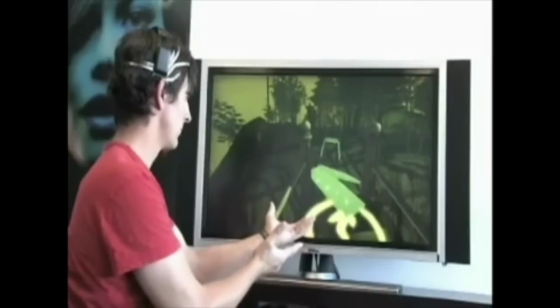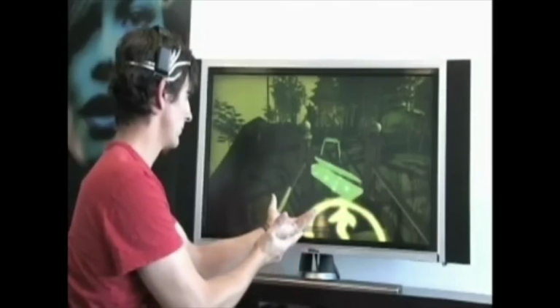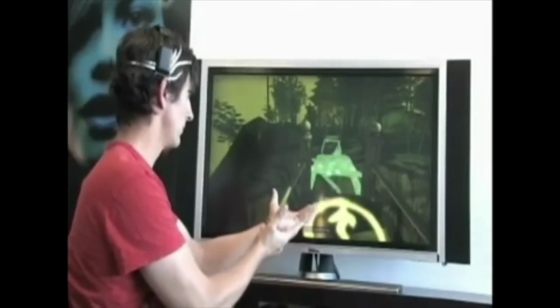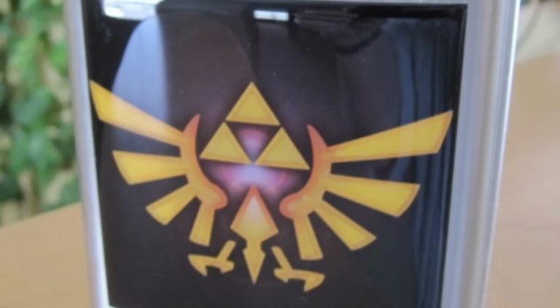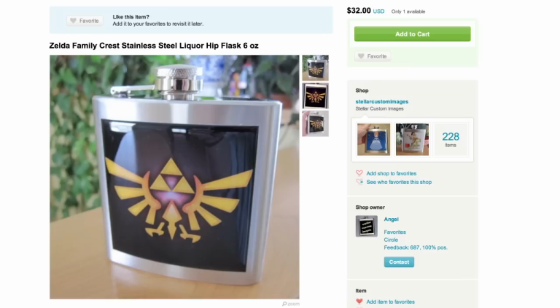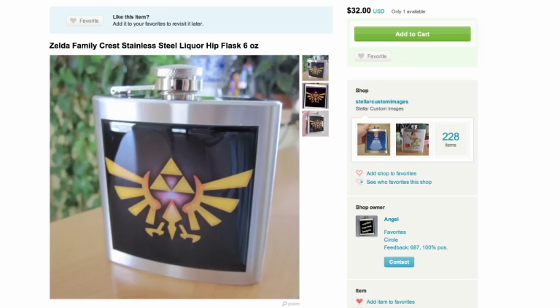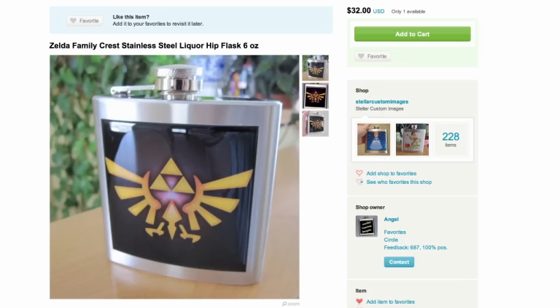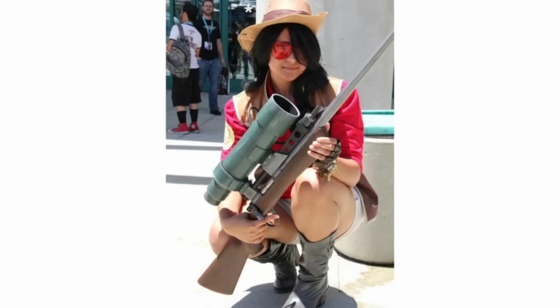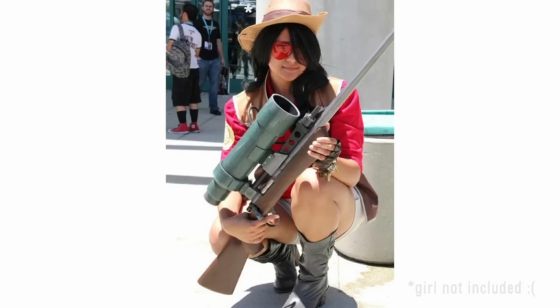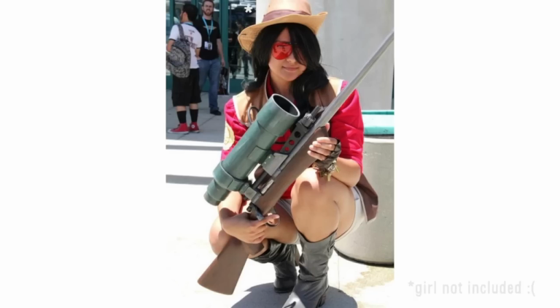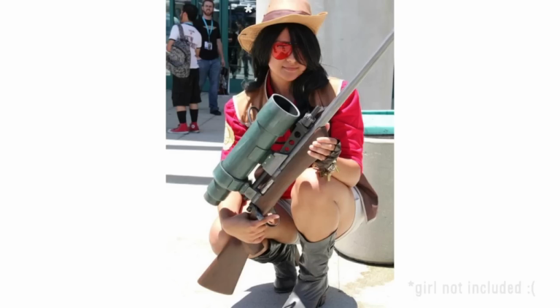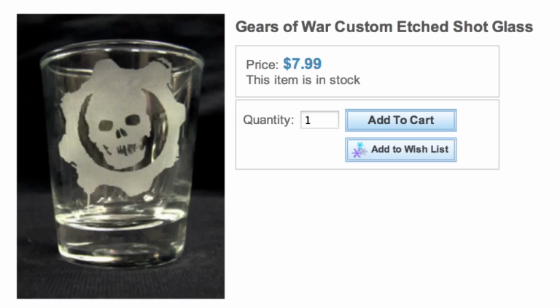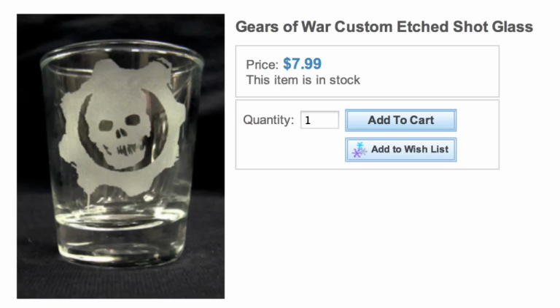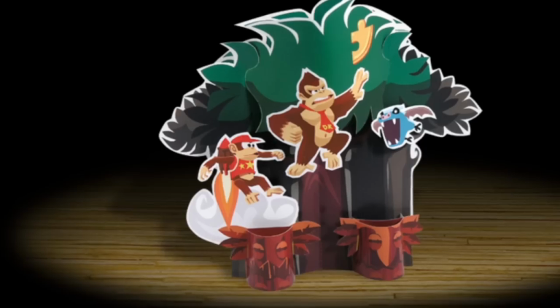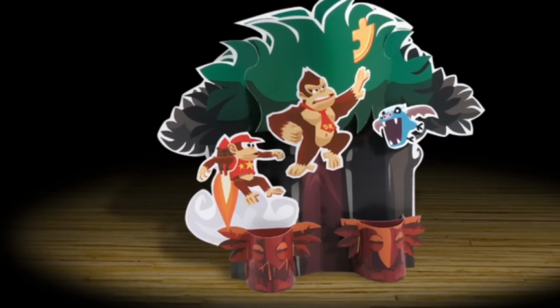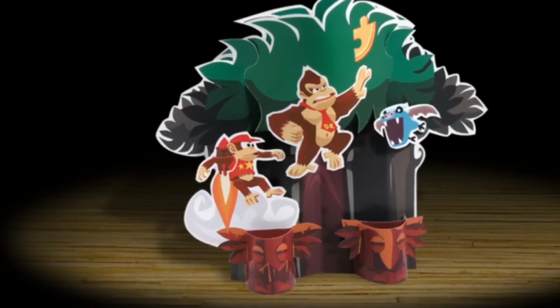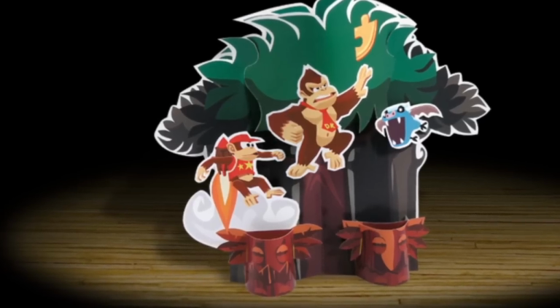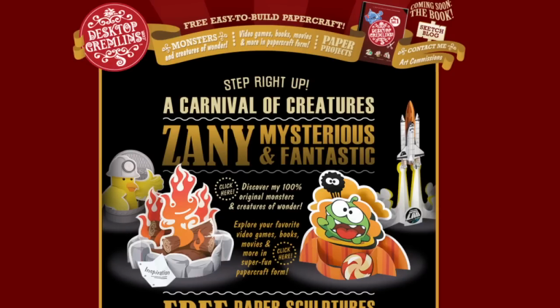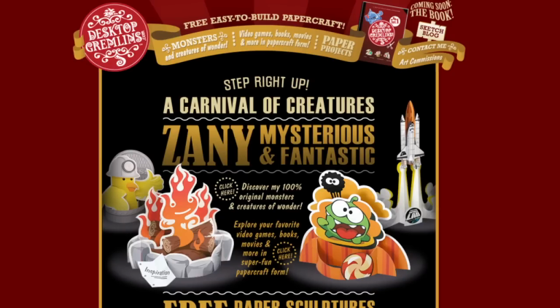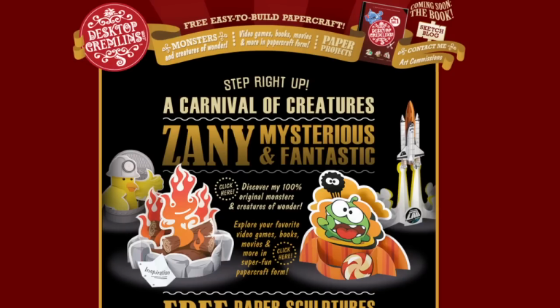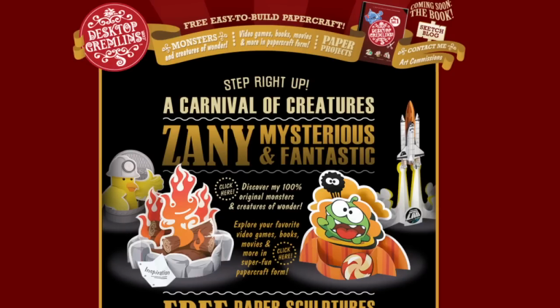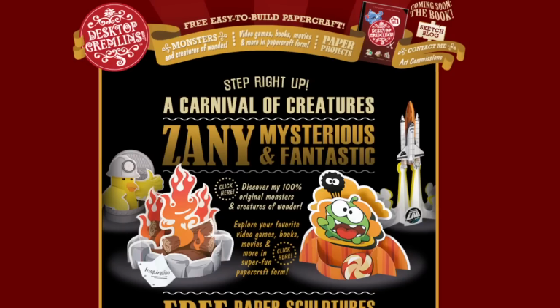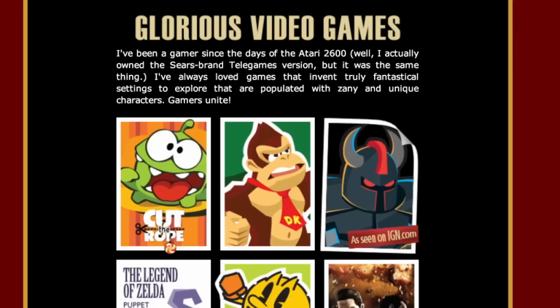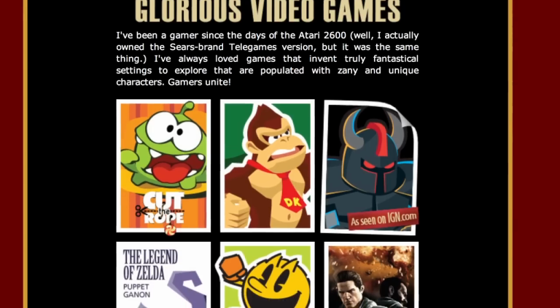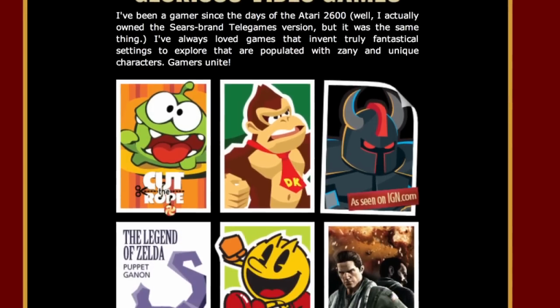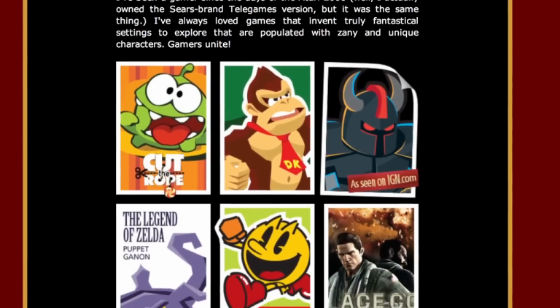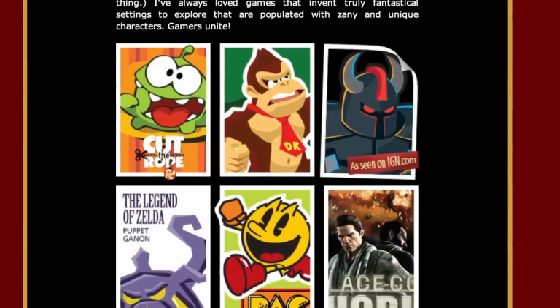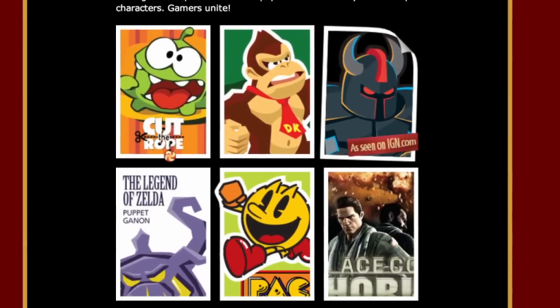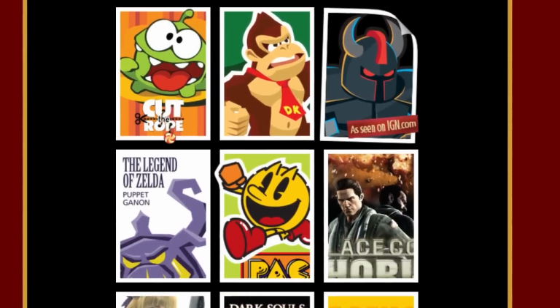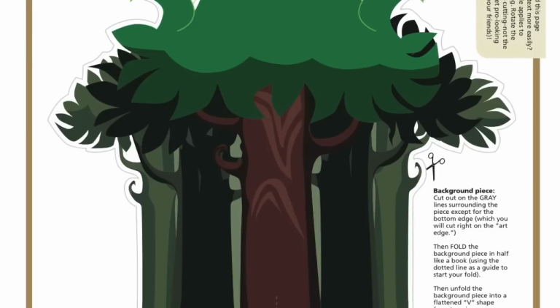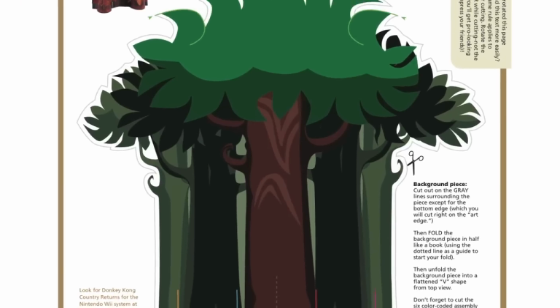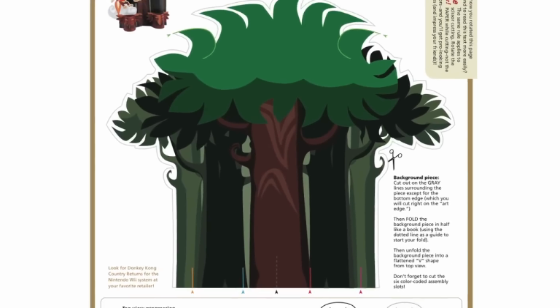If you think that's crazy, then take a swig out of your Zelda flask, grab your Team Fortress 2 sniper rifle, and take a shot at building this Donkey Kong Country papercraft. Desktop Gremlins, which has been featured on Loot before, creates awesome free video game-inspired papercrafts that you can make yourself using only a printer and scissors.